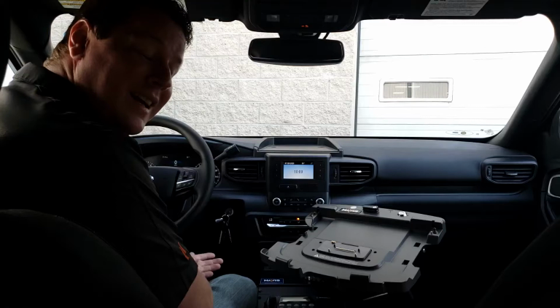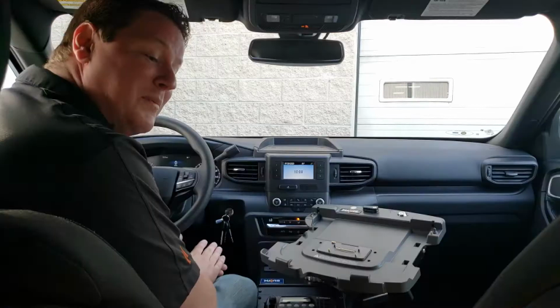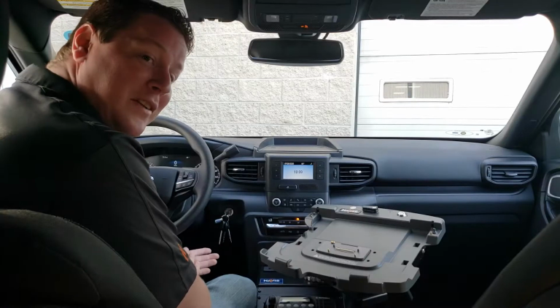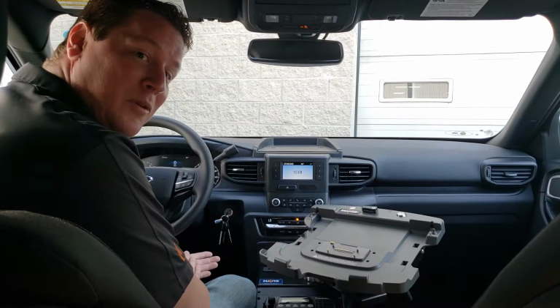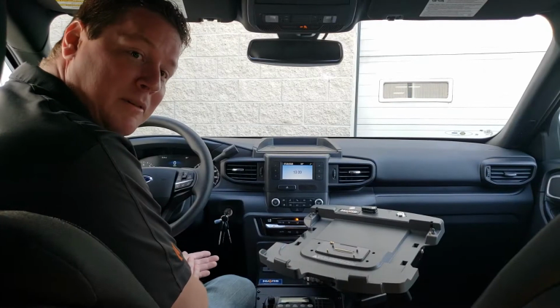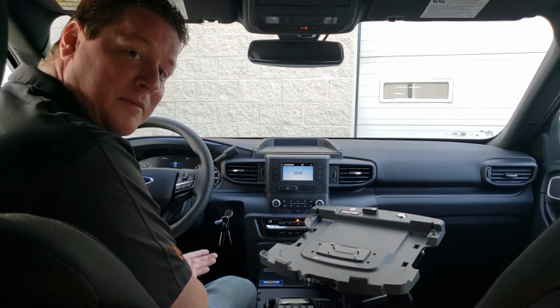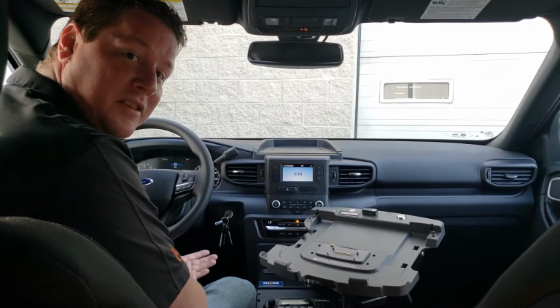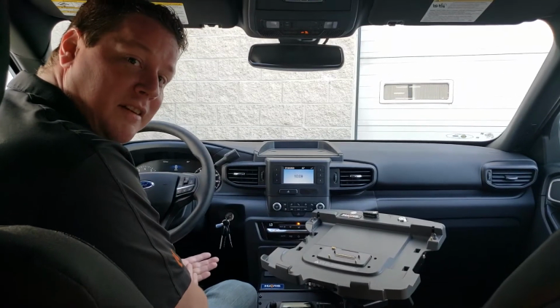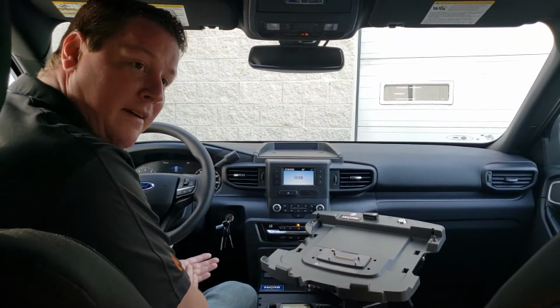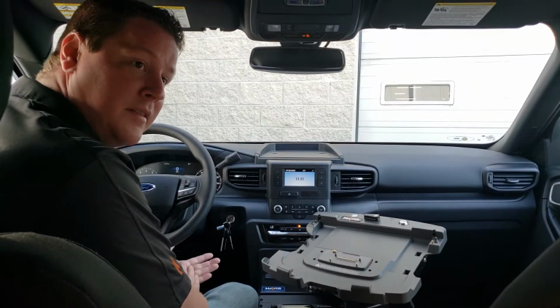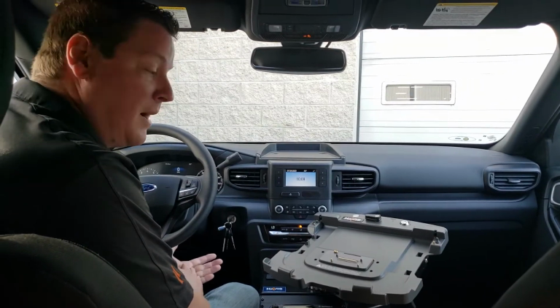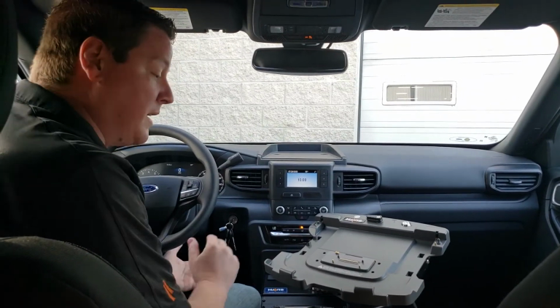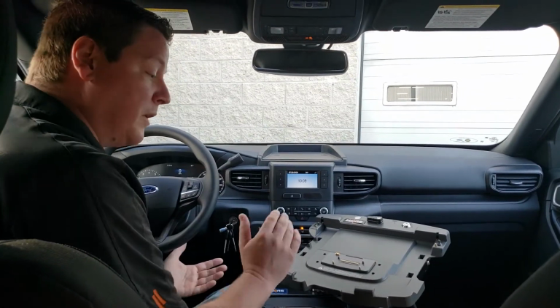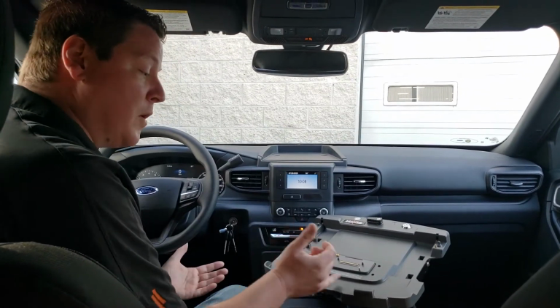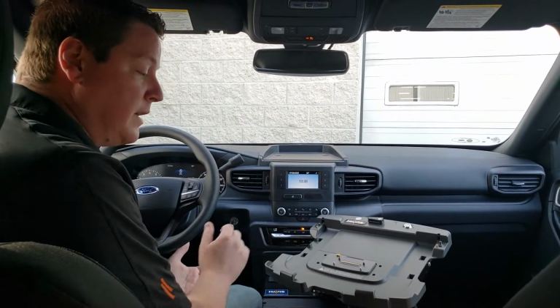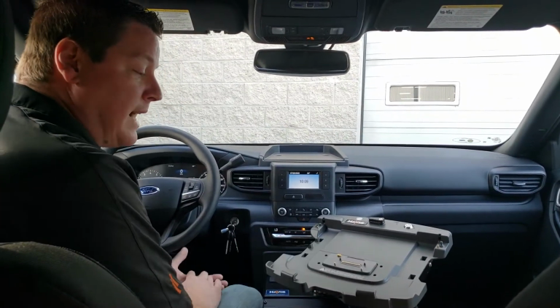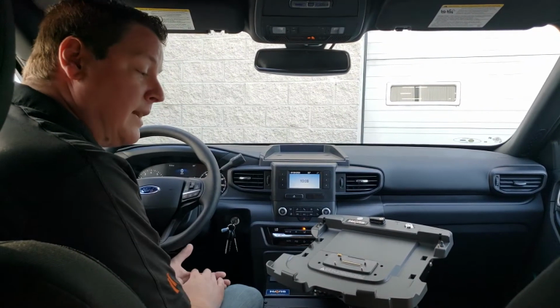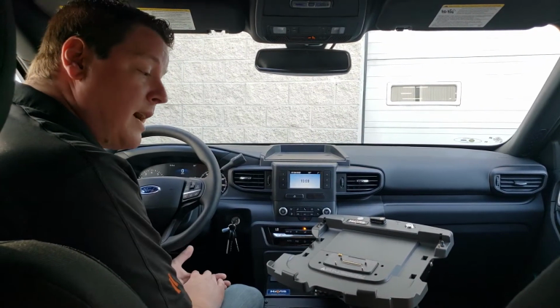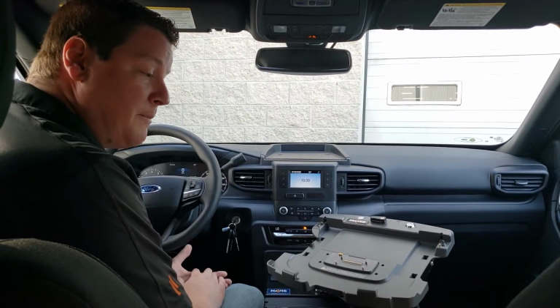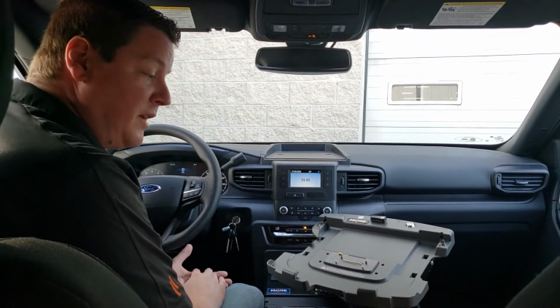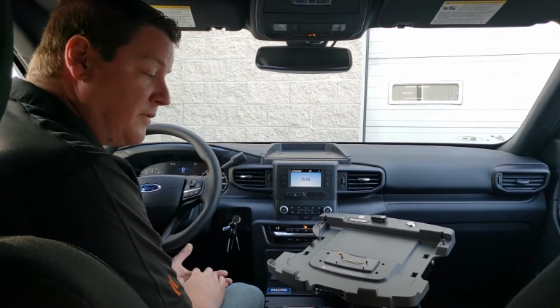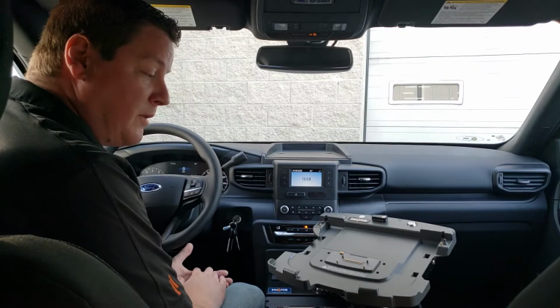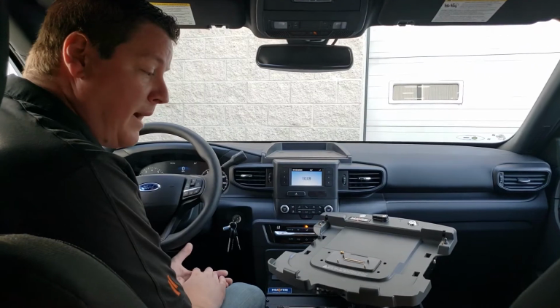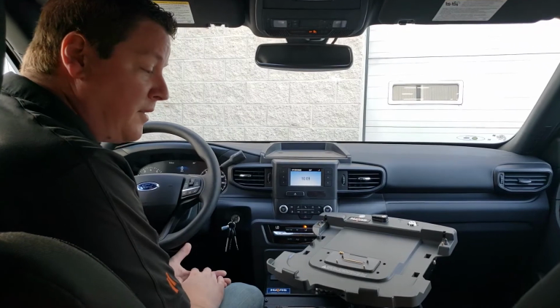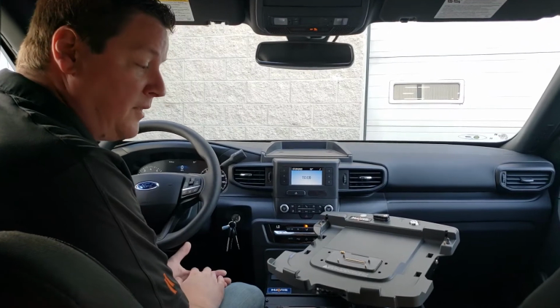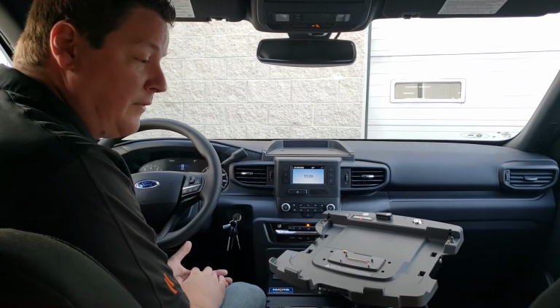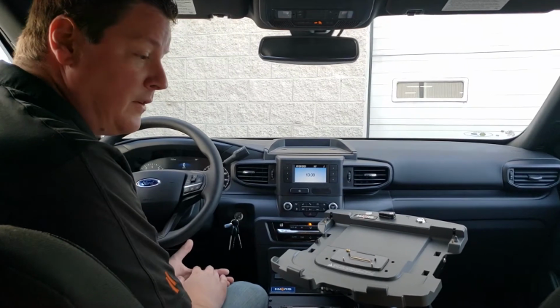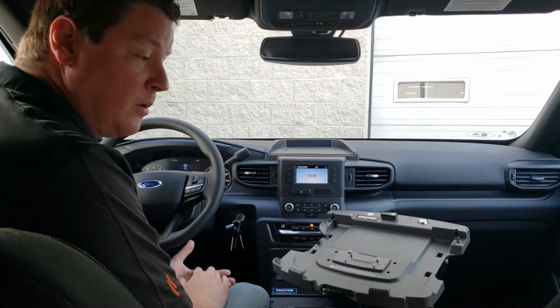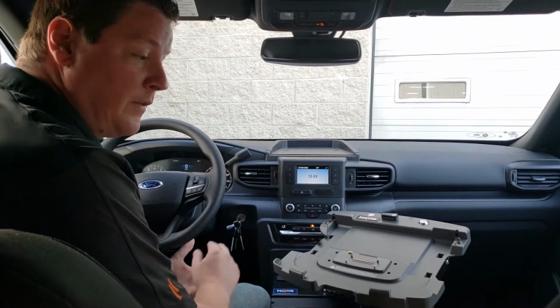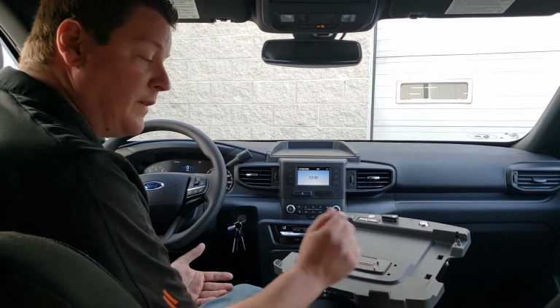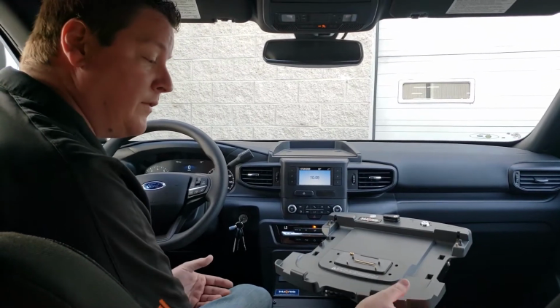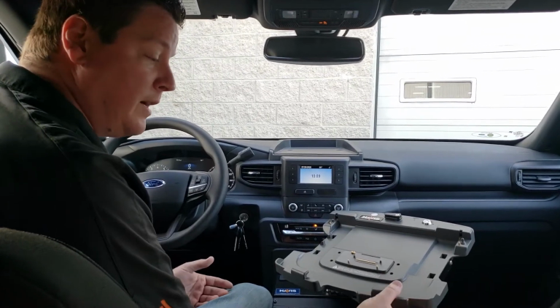I'm Dave Fillion, one of the product specialists here at Havis. Today we're gonna go over the docking and undocking procedure for the Panasonic CF-54 or 55 device.